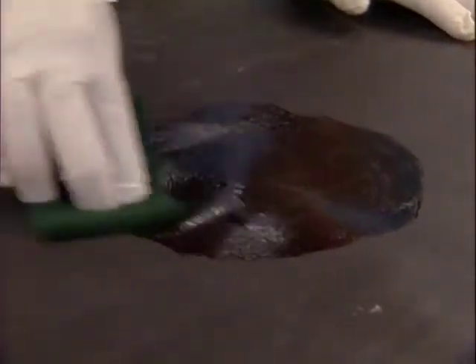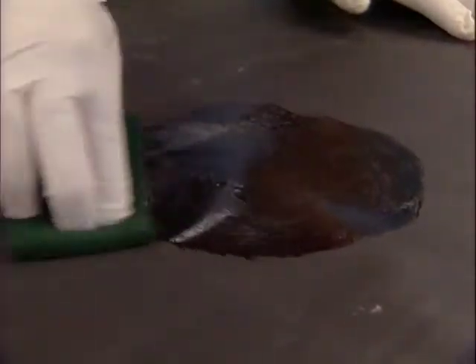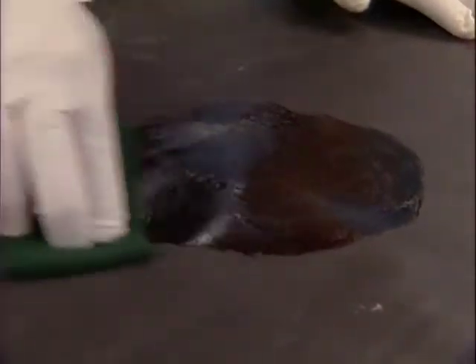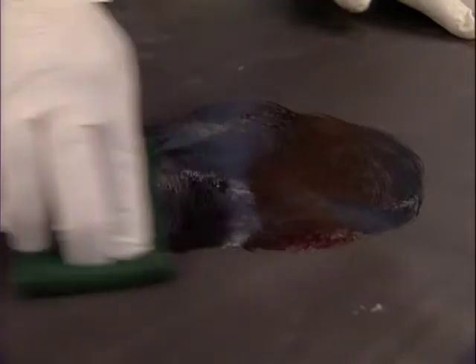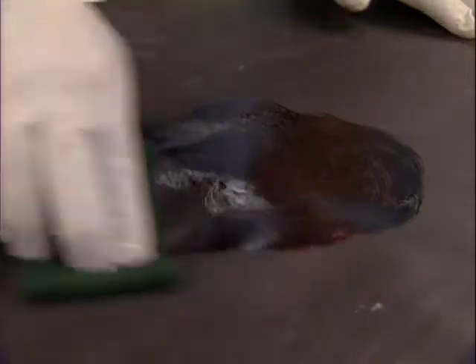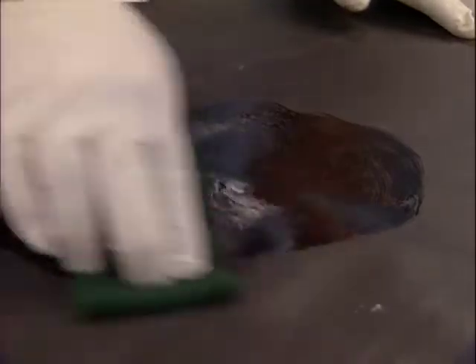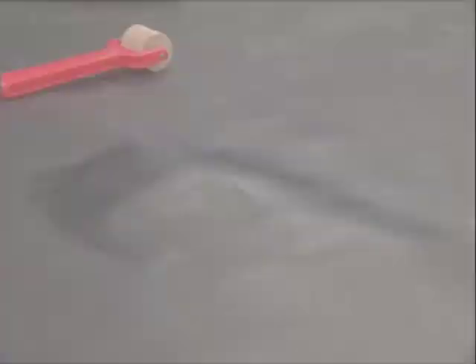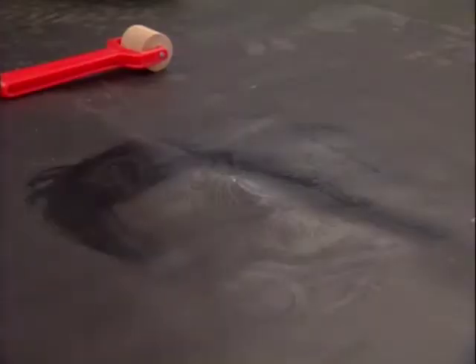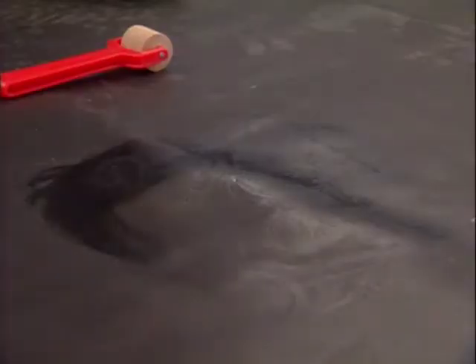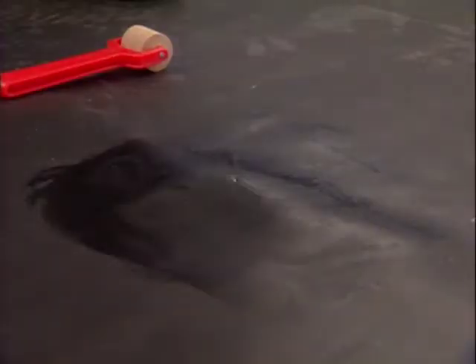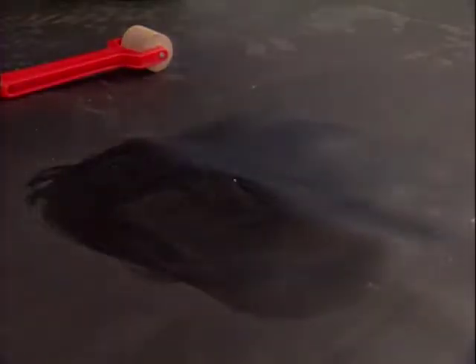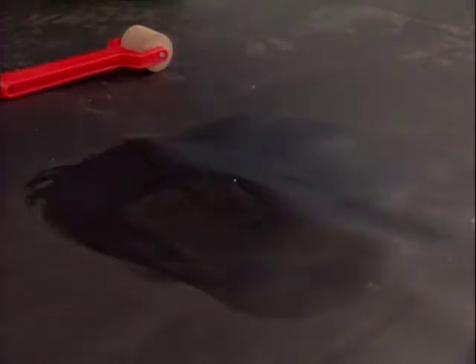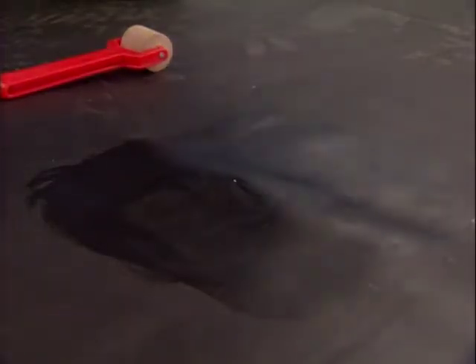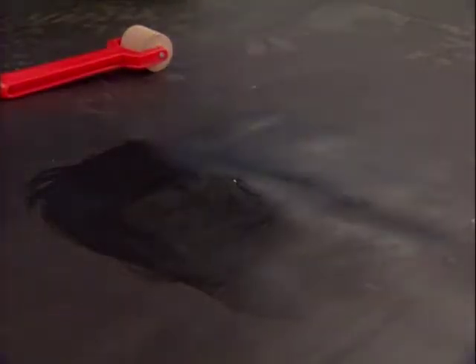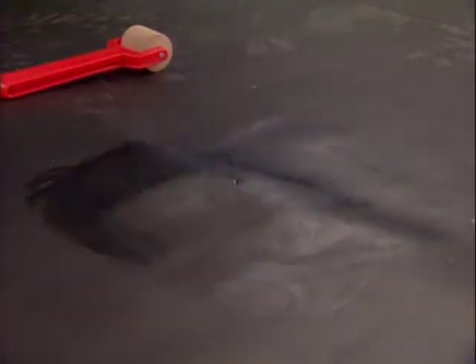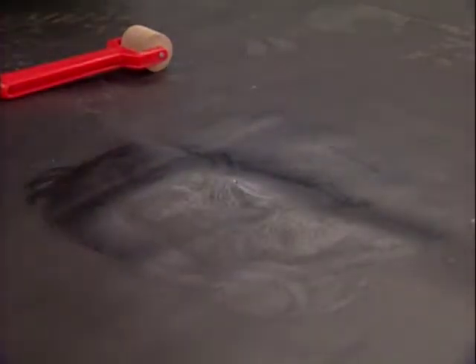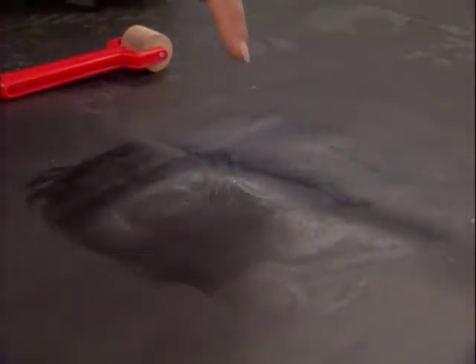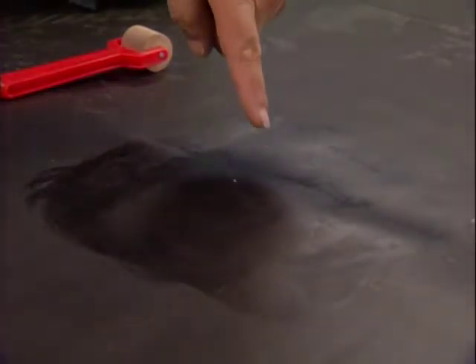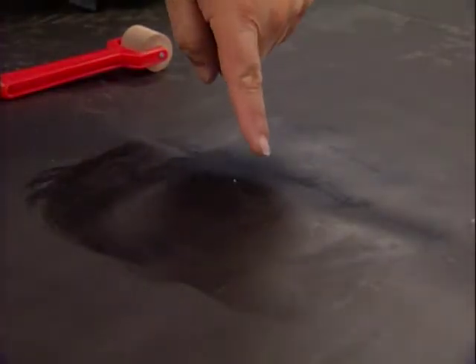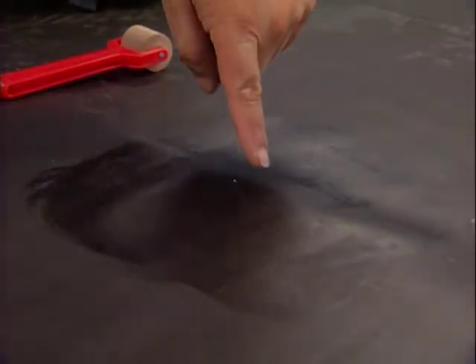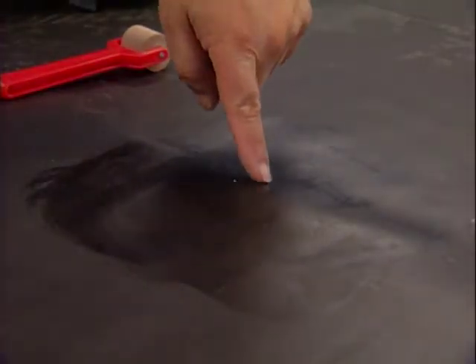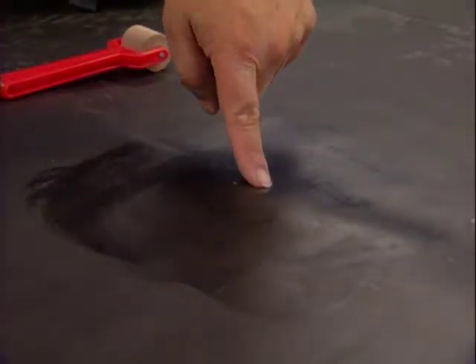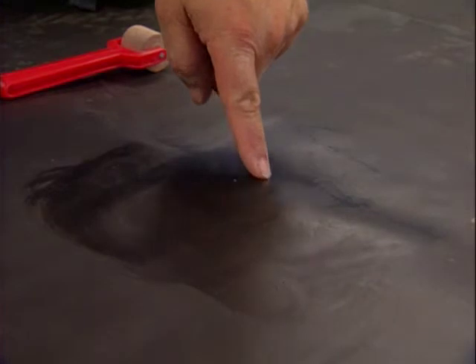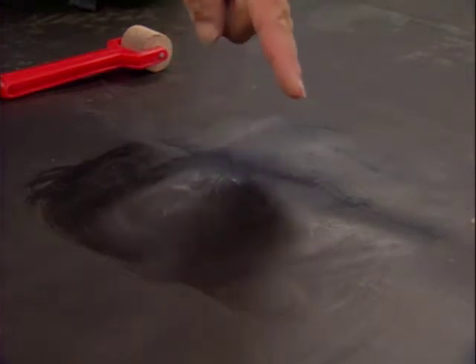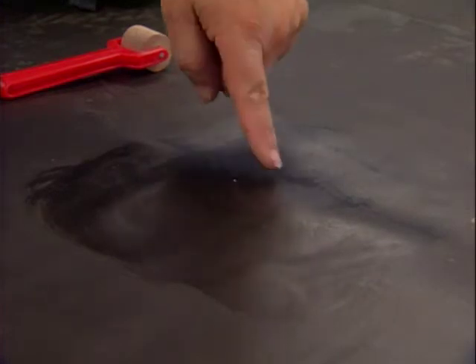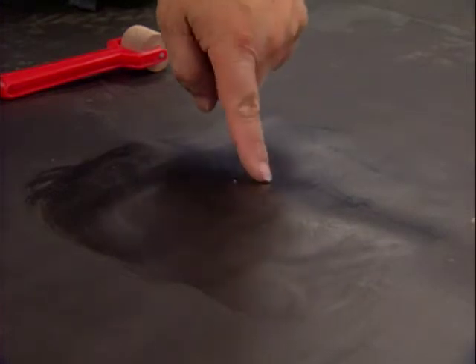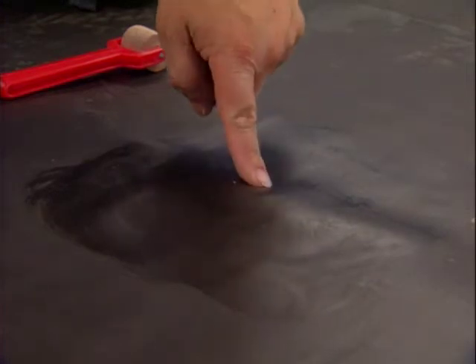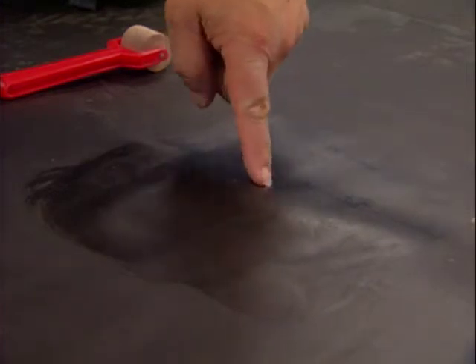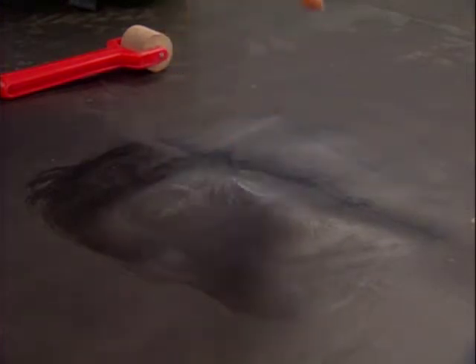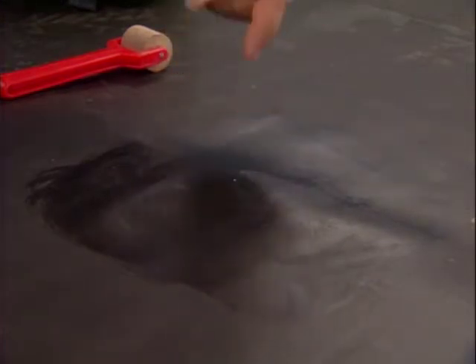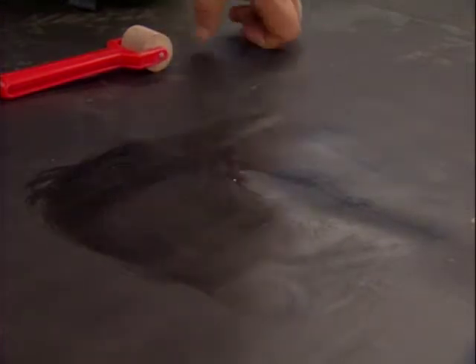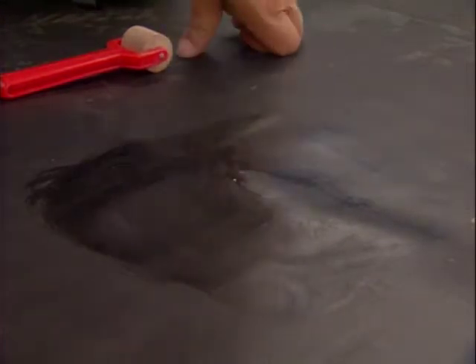Test the primer flash off by touching the primed area with your finger and pushing forward at an angle. The primer should not string as your finger is moved up and away.